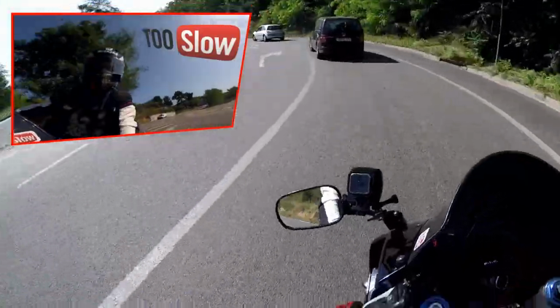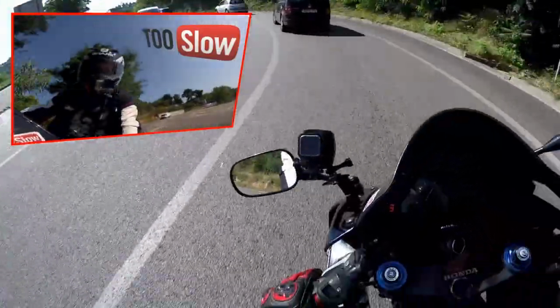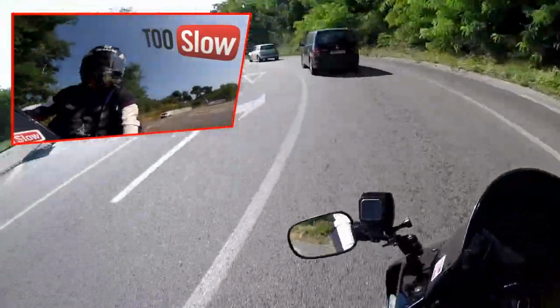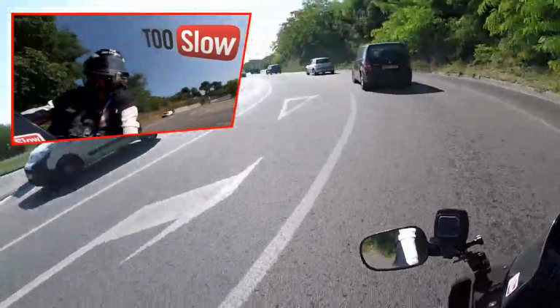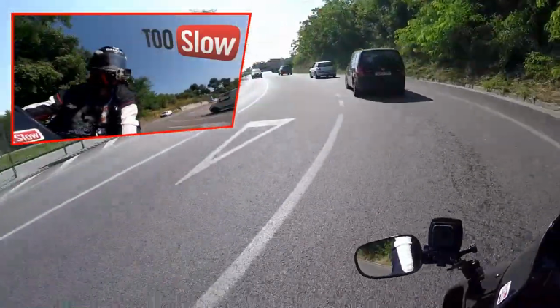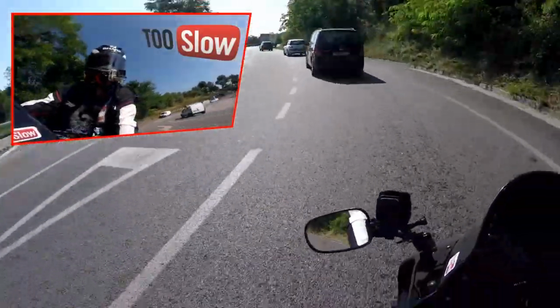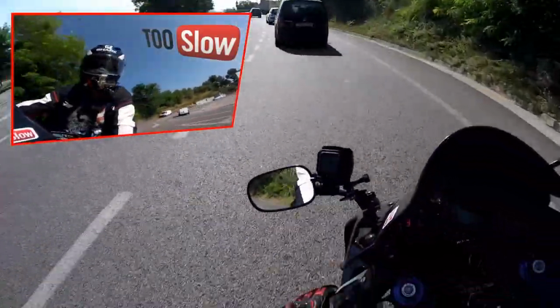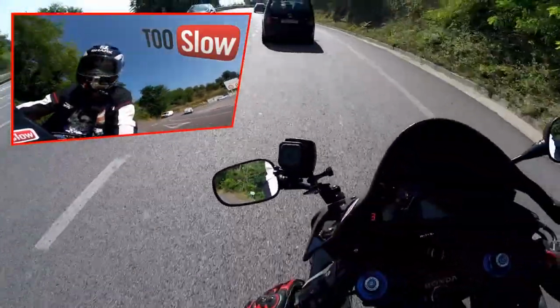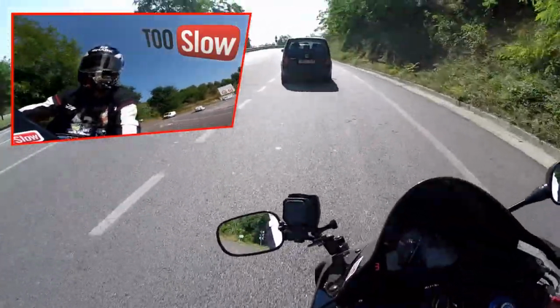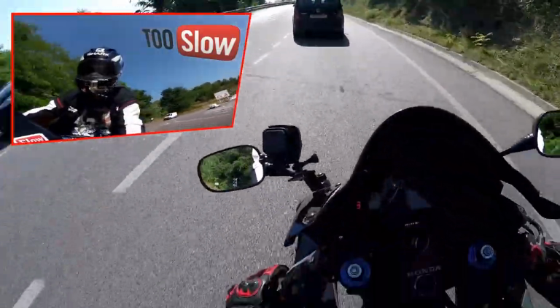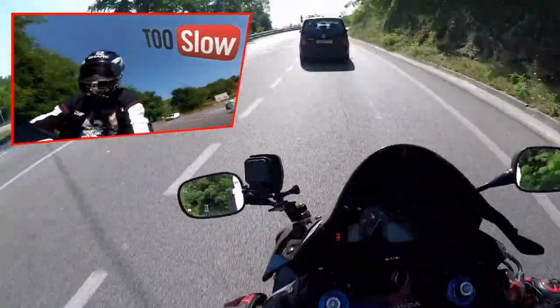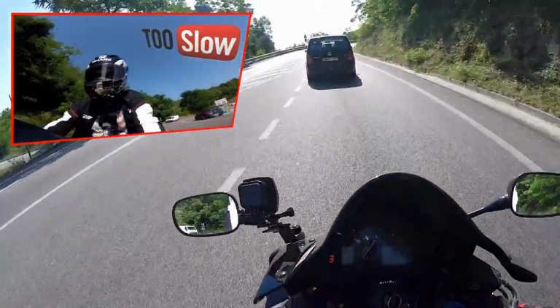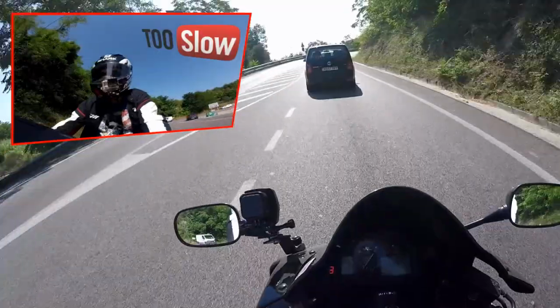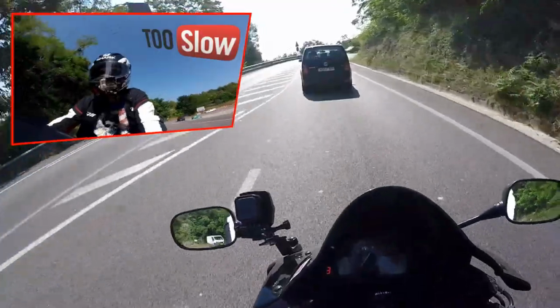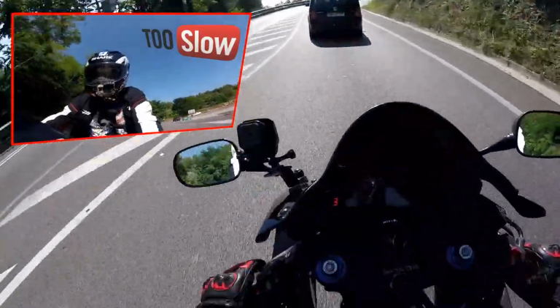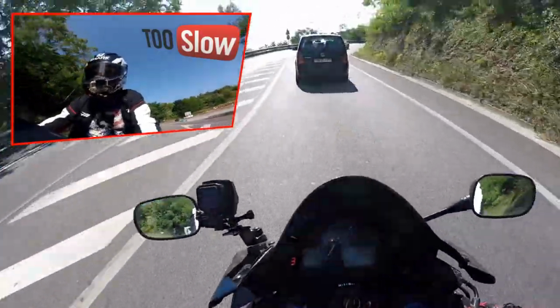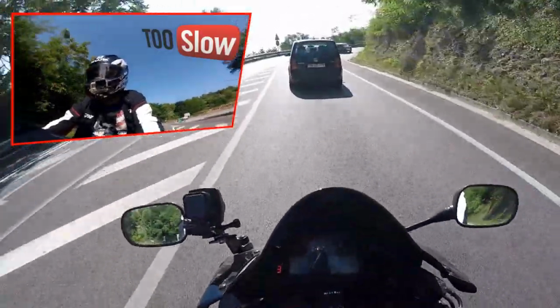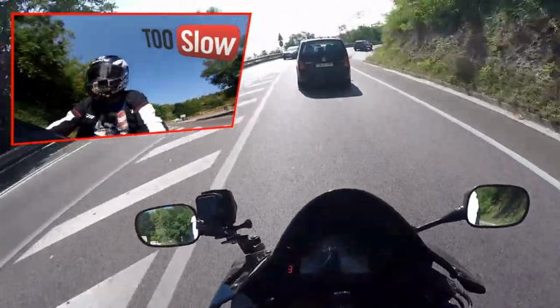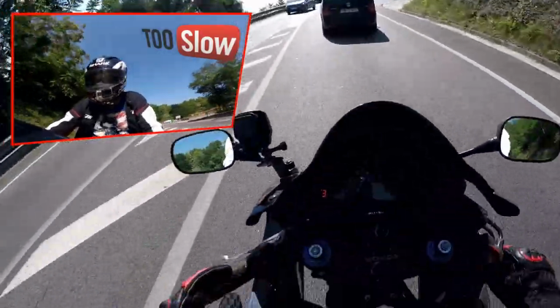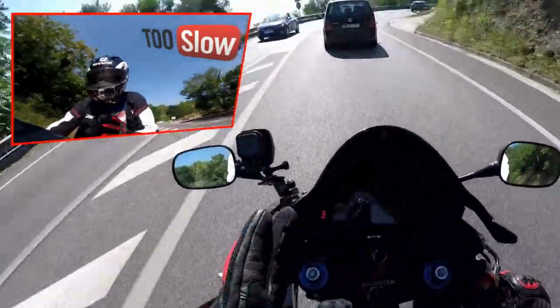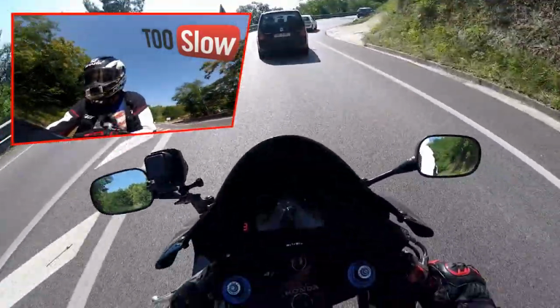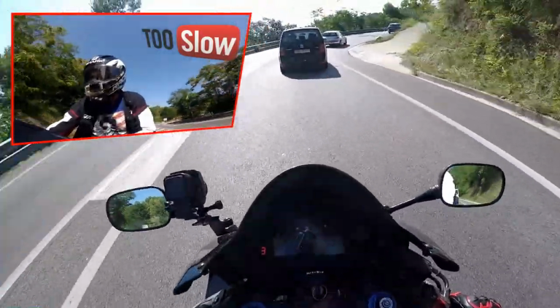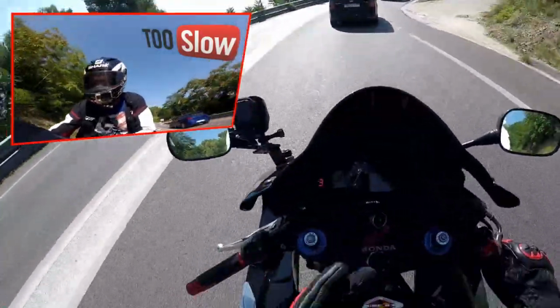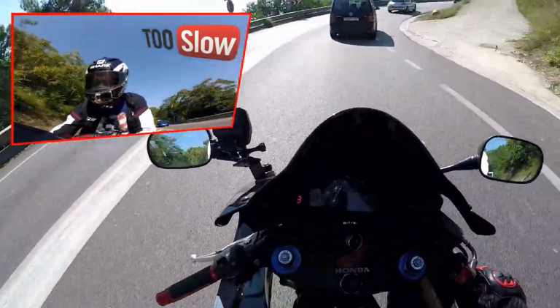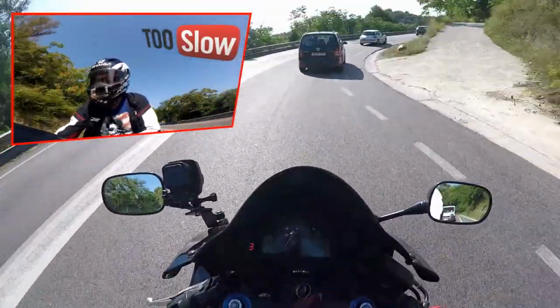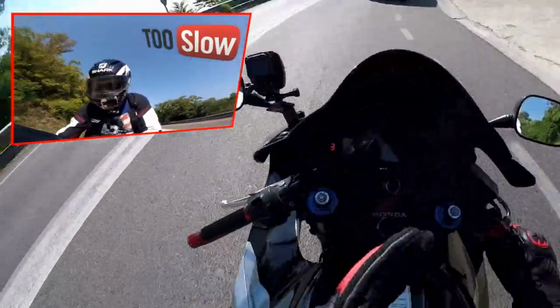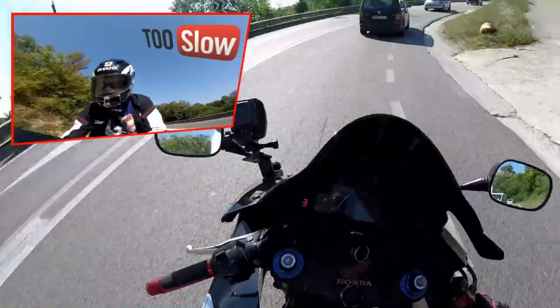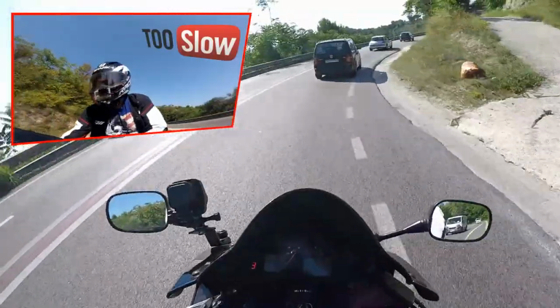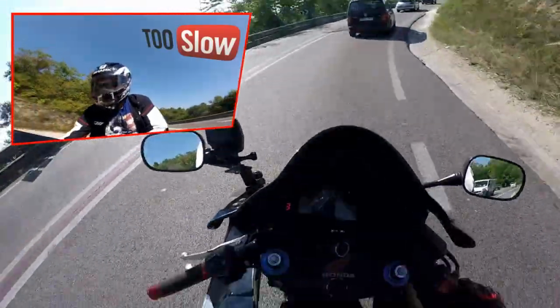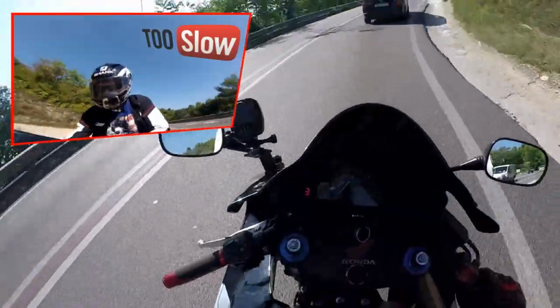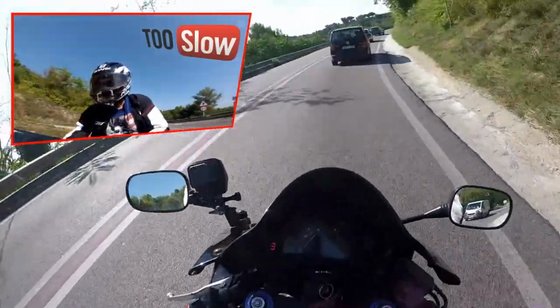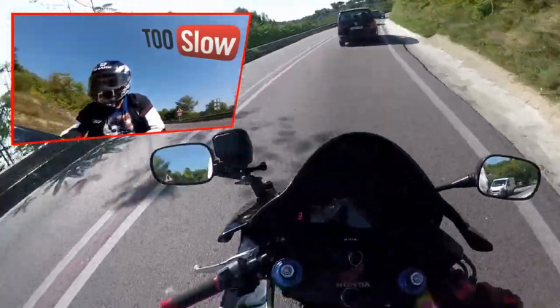Dulcinea era algo que no llevaba, y hace como un año que lo compré en... no sé si en Amazon, Aliexpress o Wish. Me salió por unos 10 euros.